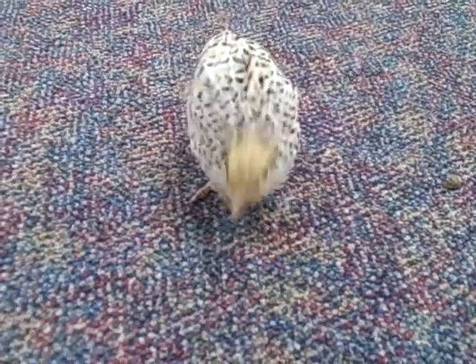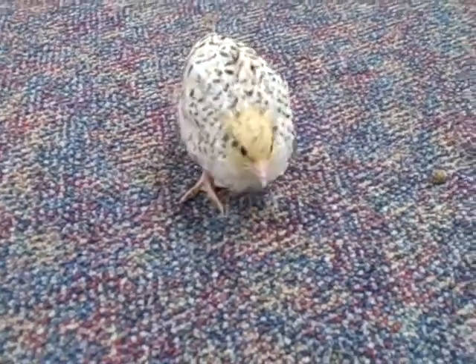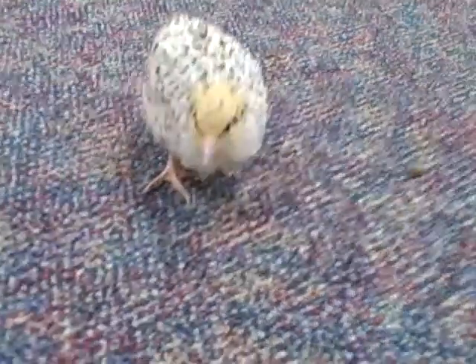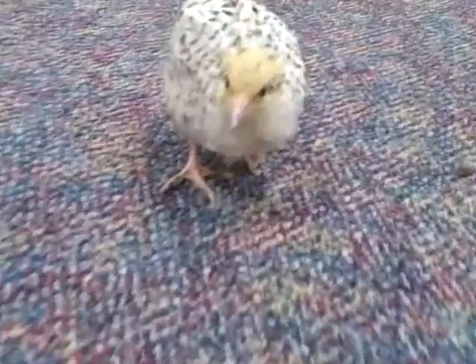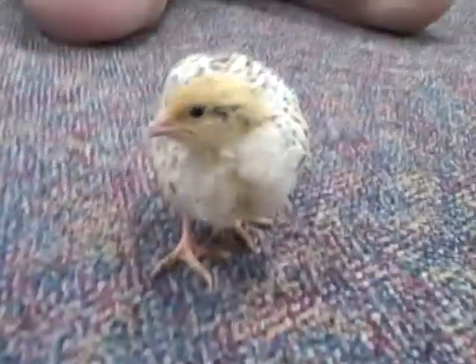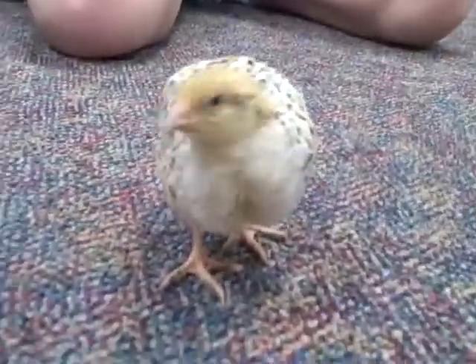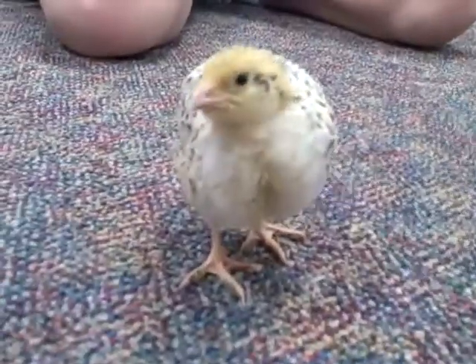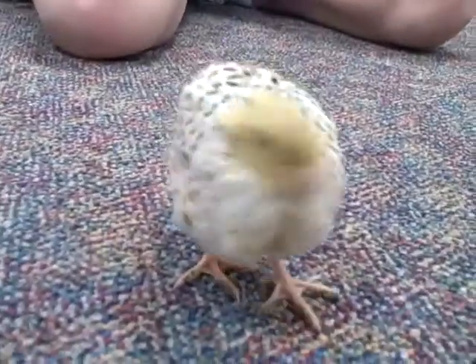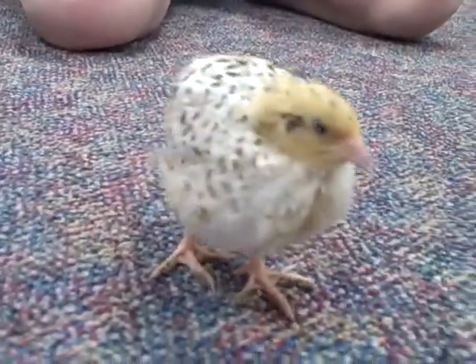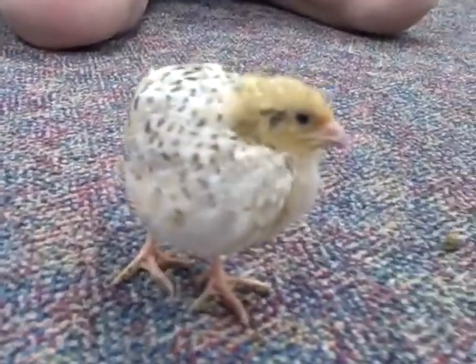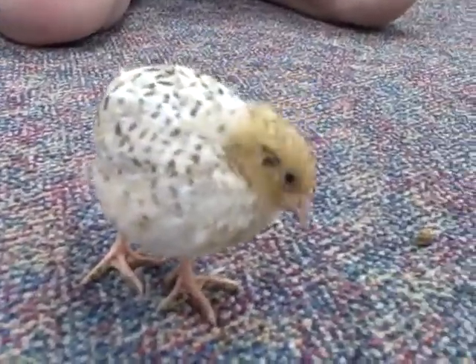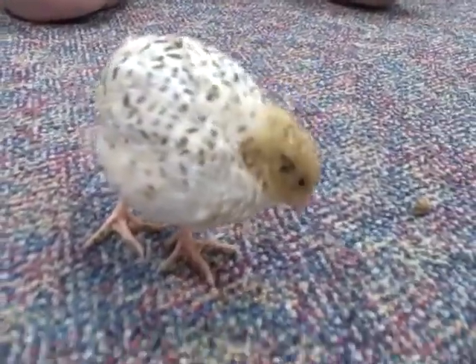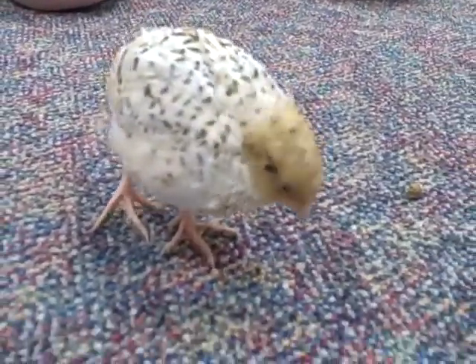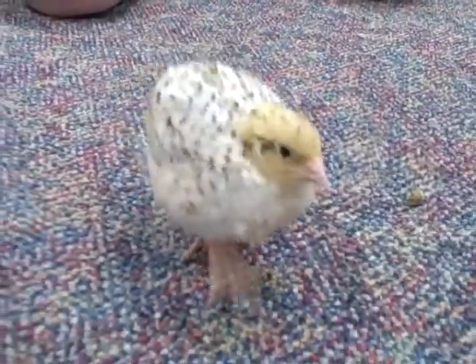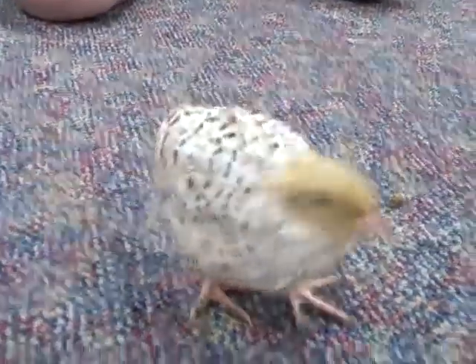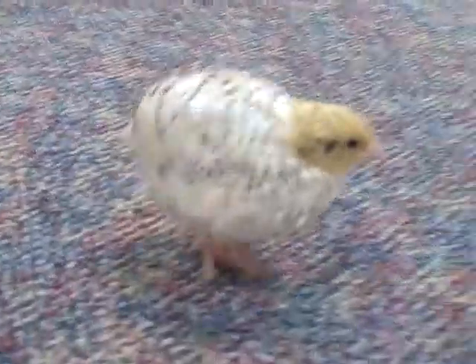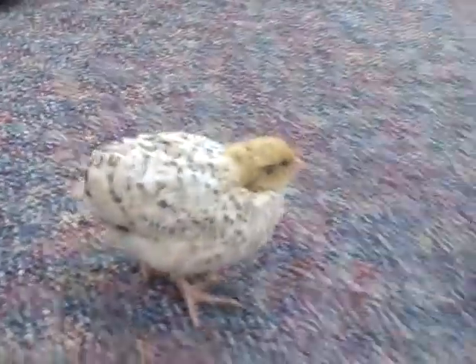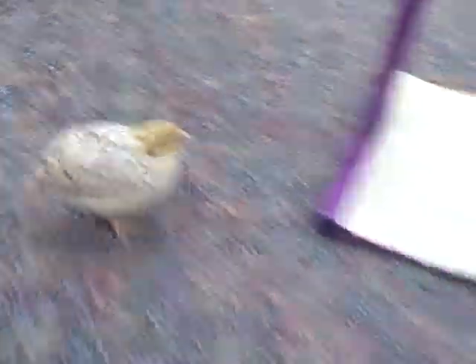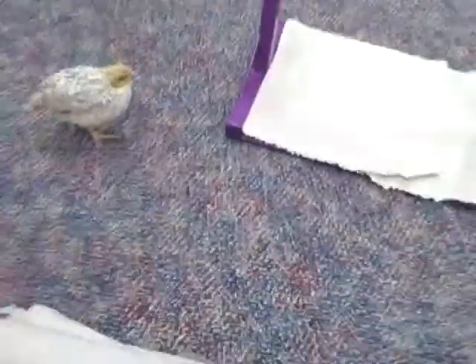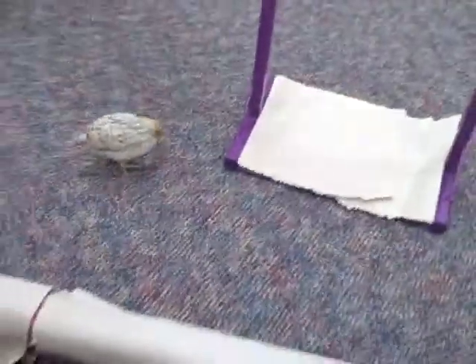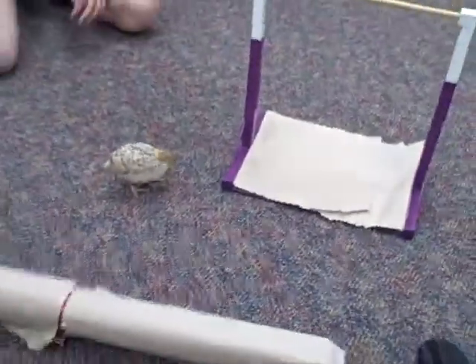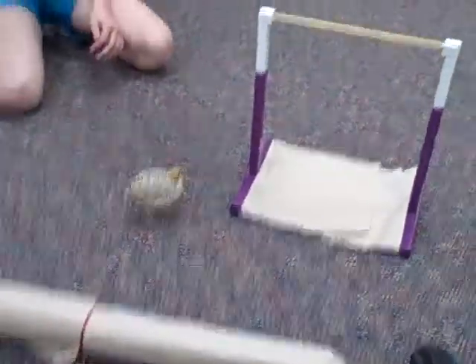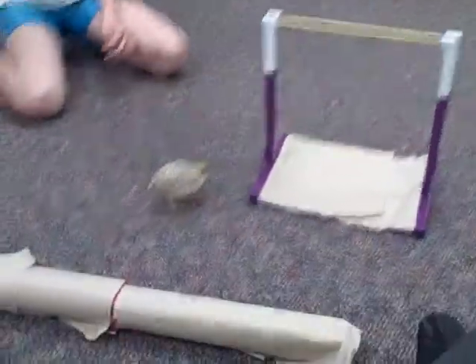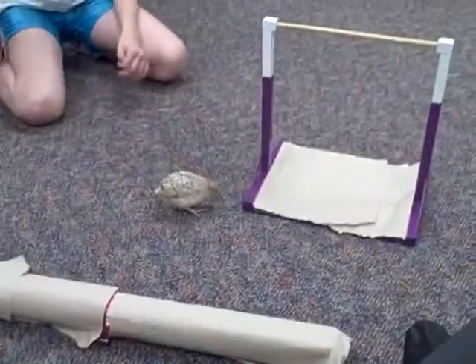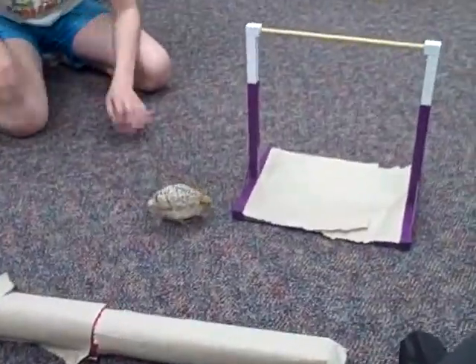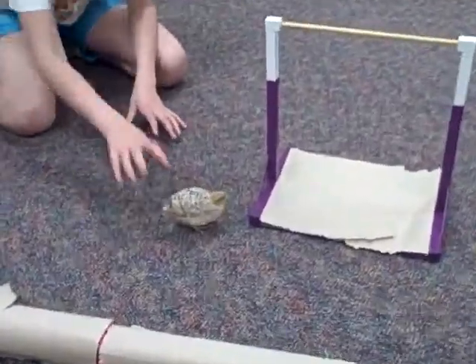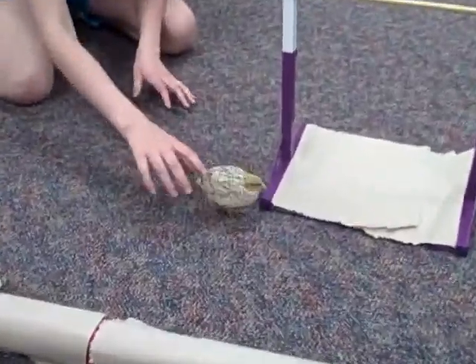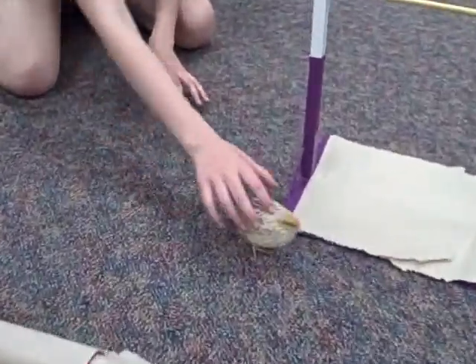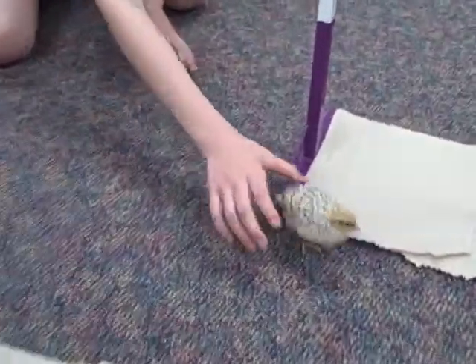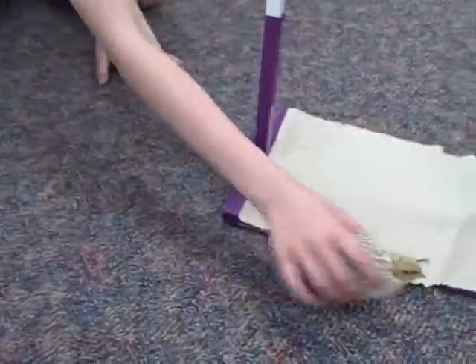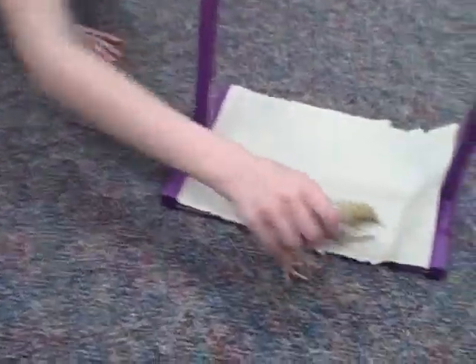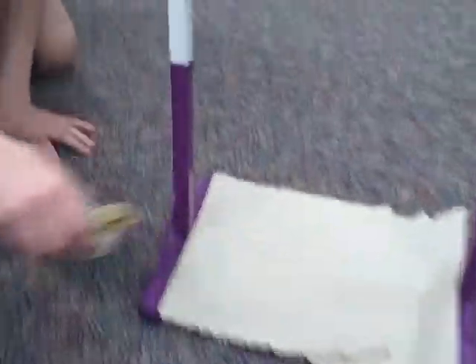Welcome to our show called Lucy Douglas at the gym. For today's show, we will show you me on my bars and beam. Bars — I will show you a front hip circle.